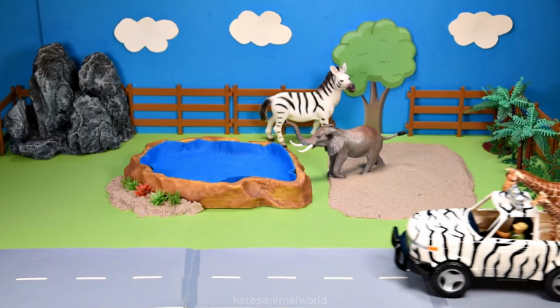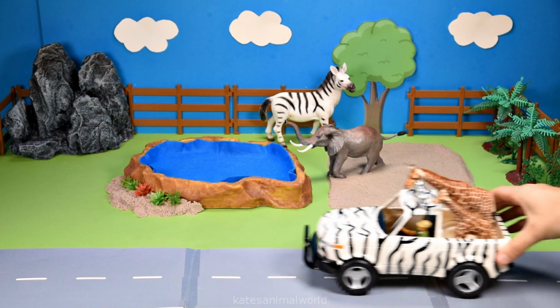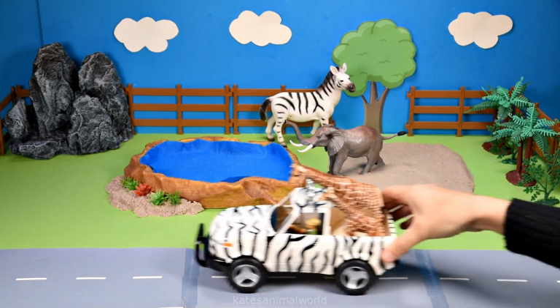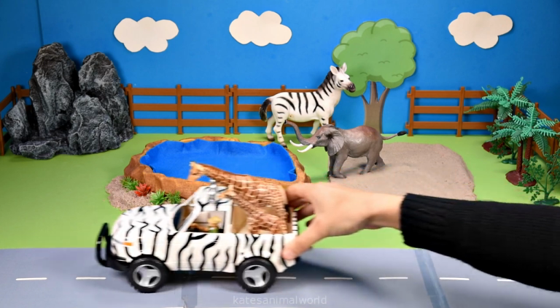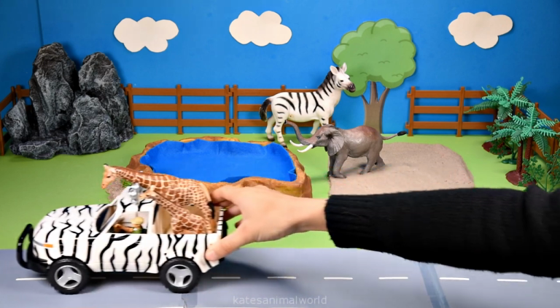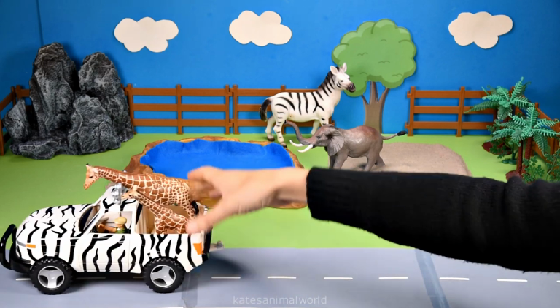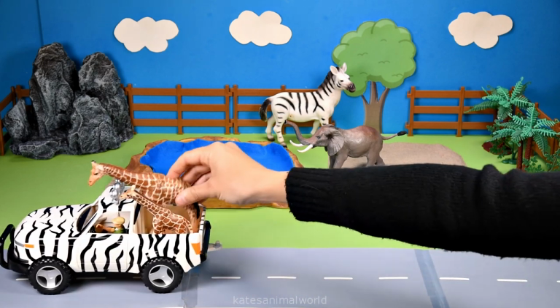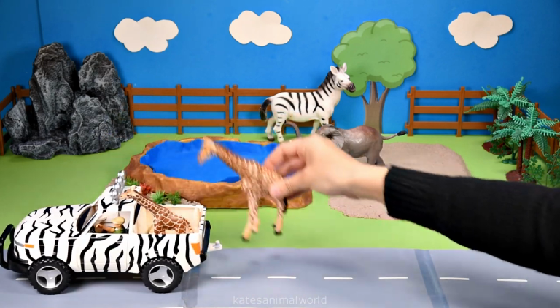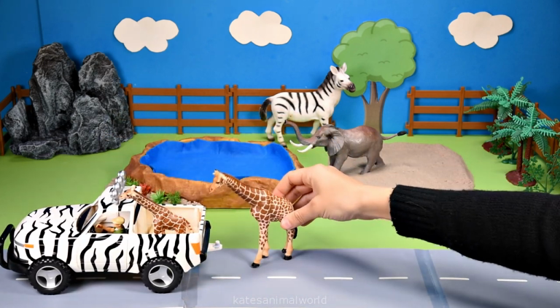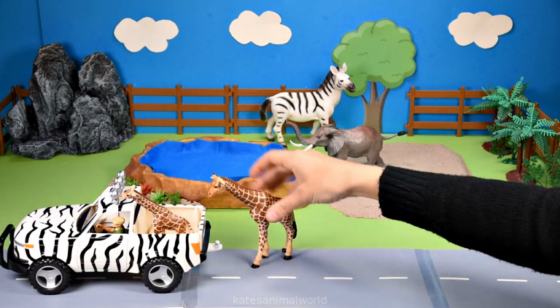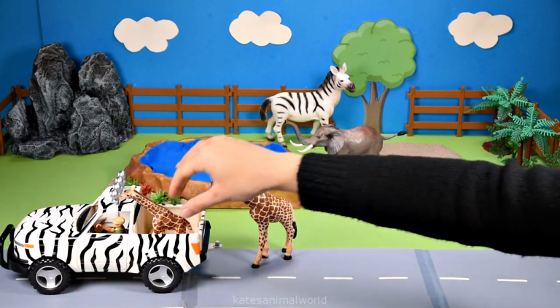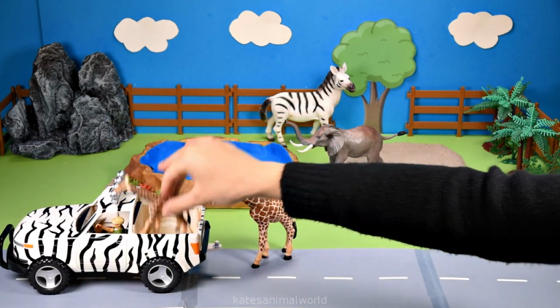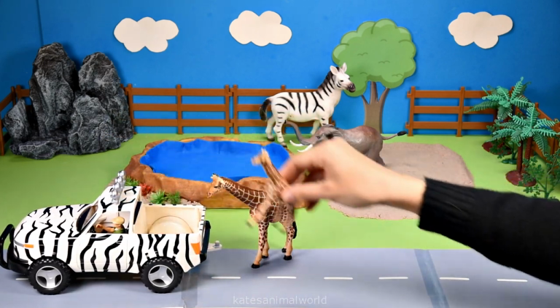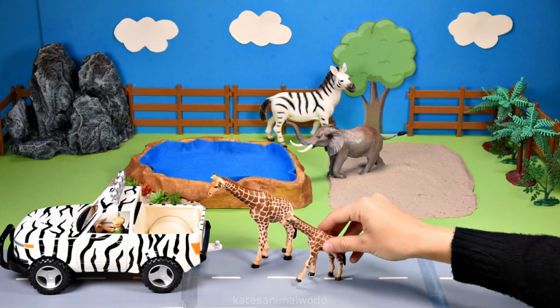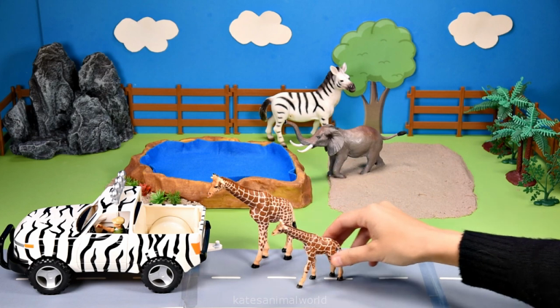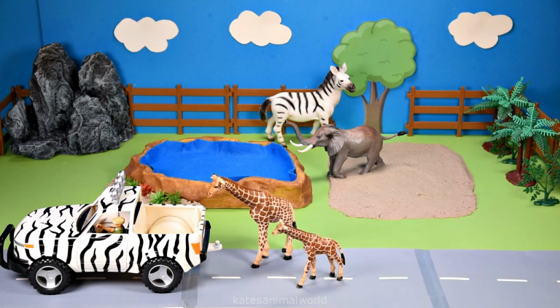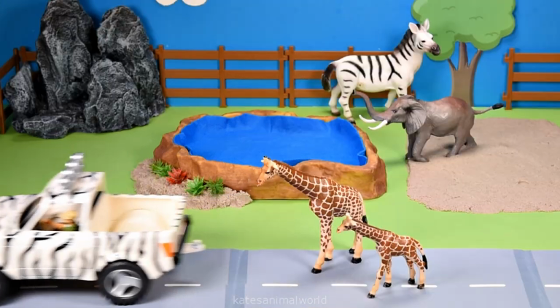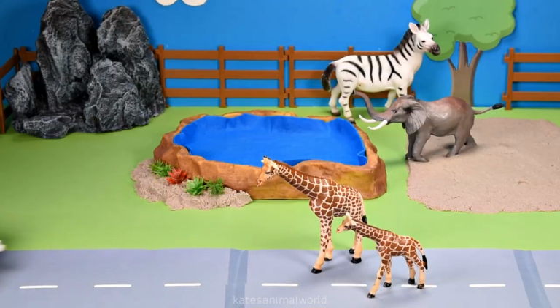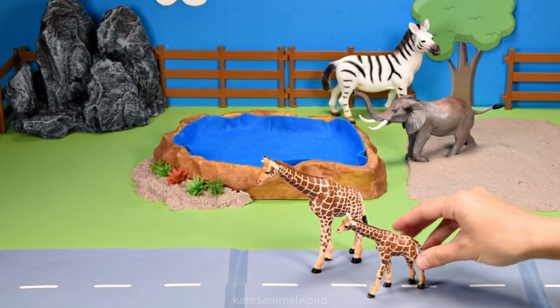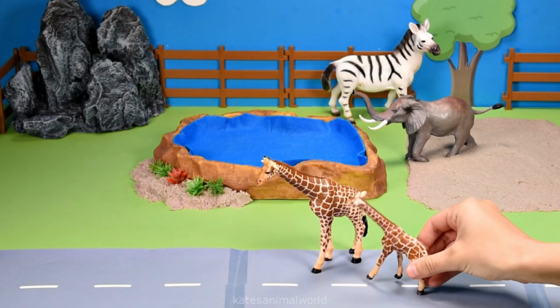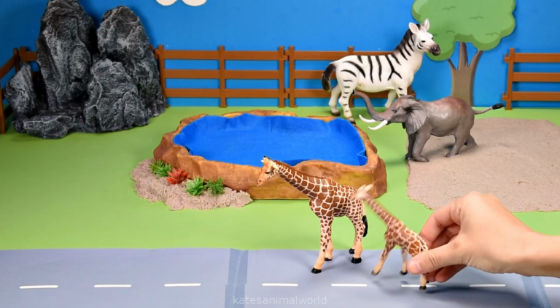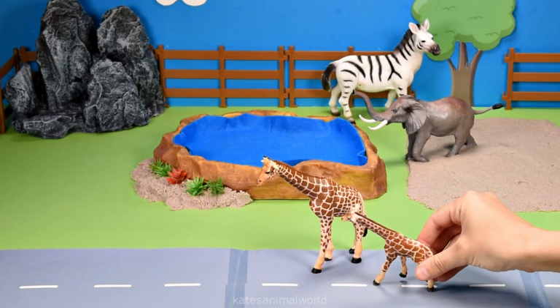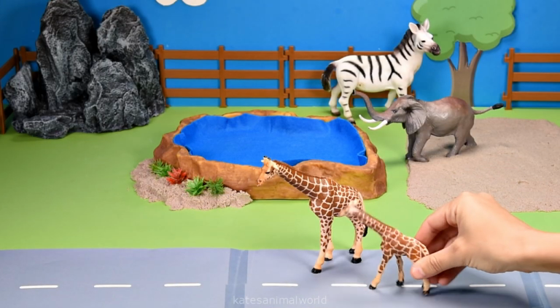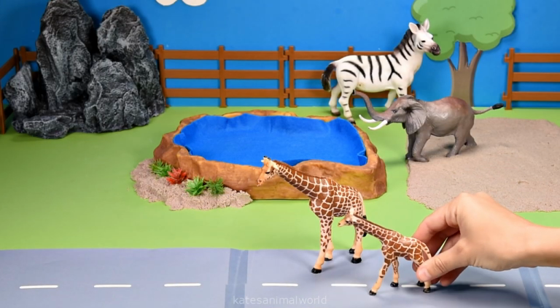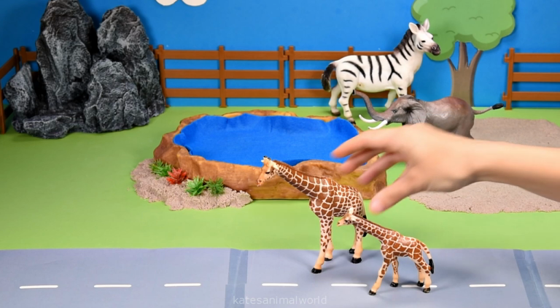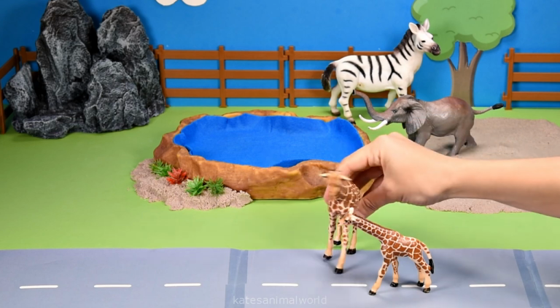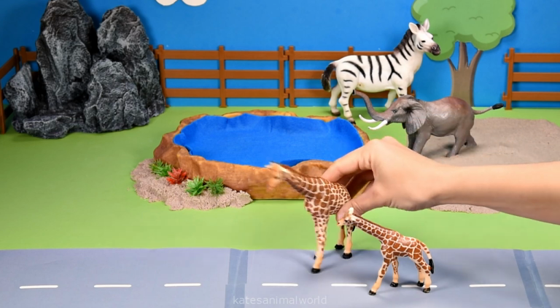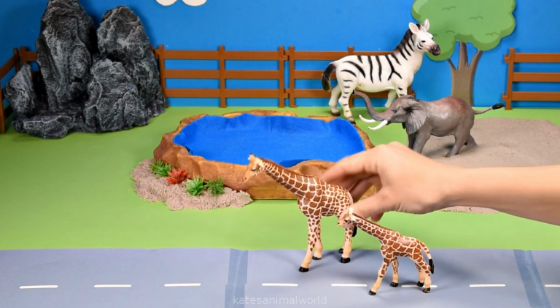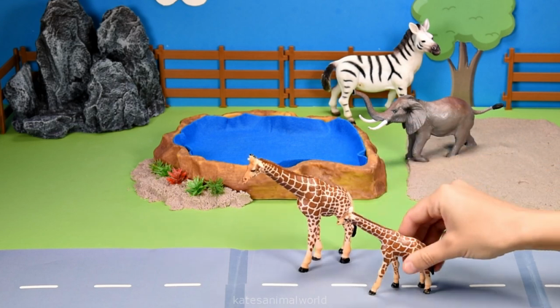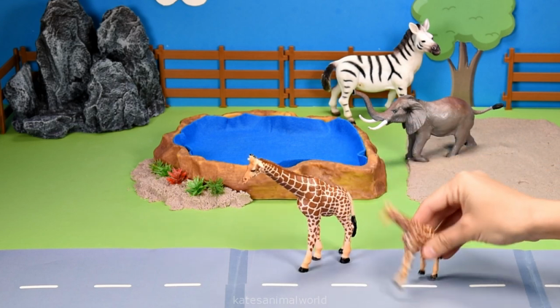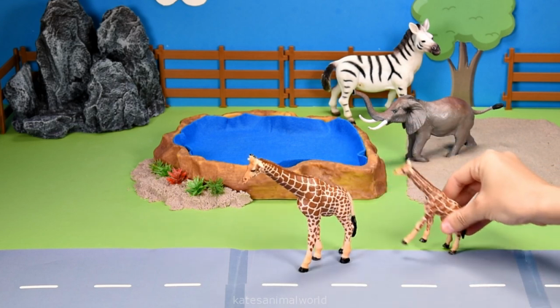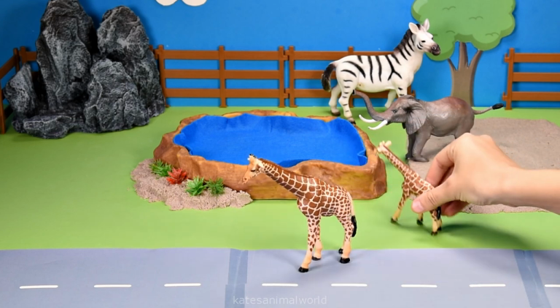Oh, who's in the back of the car? It's a giraffe and a baby giraffe. Hey, mum, can I go for a quick swim? Yeah, sure, love. Okay, let's go.